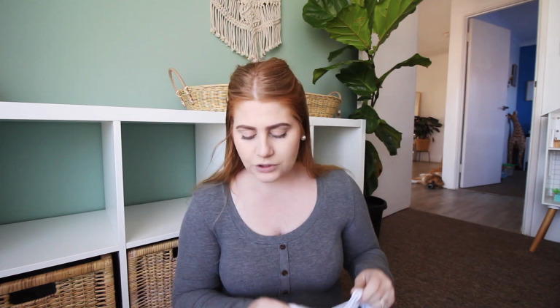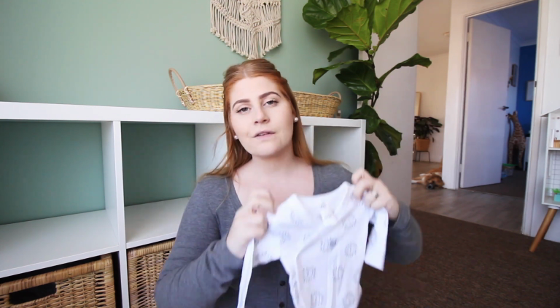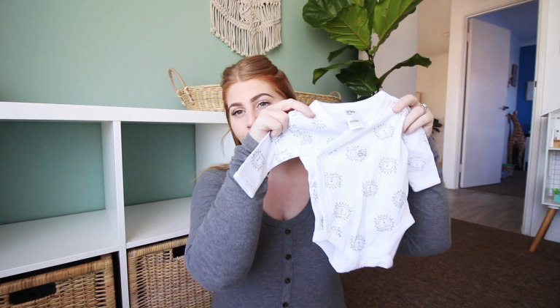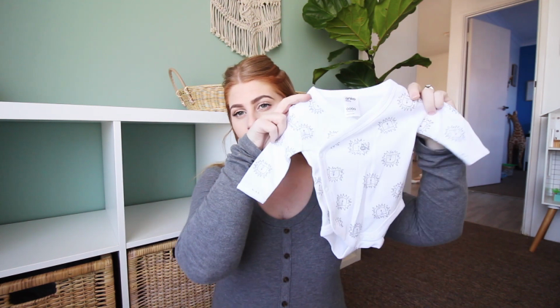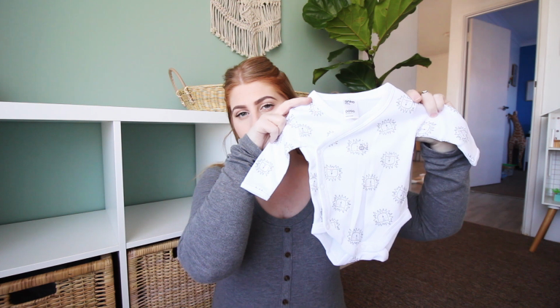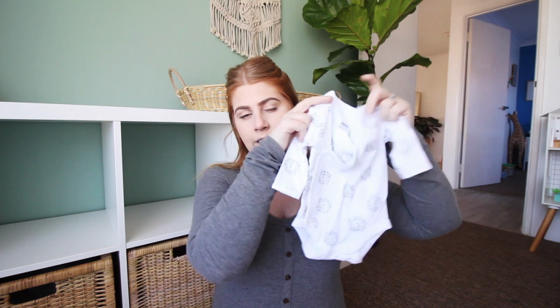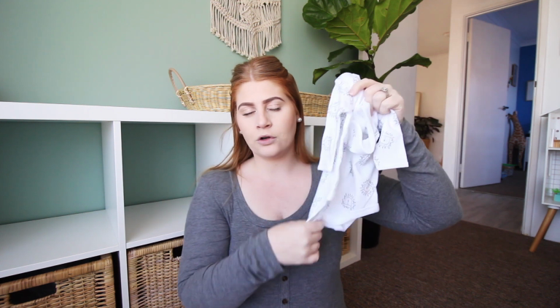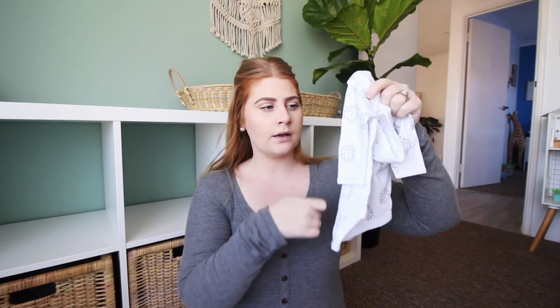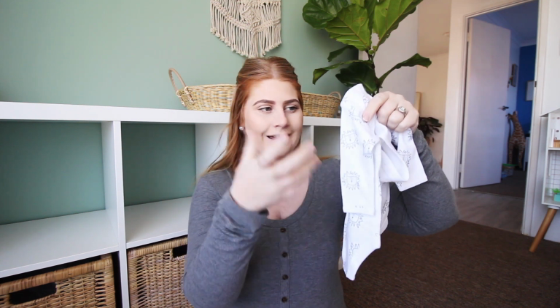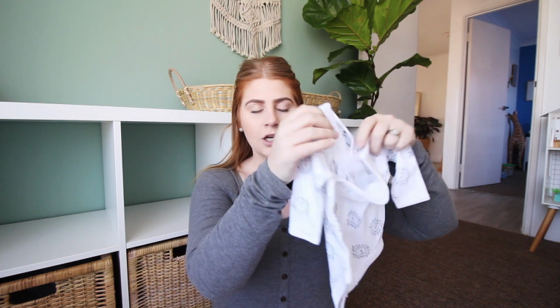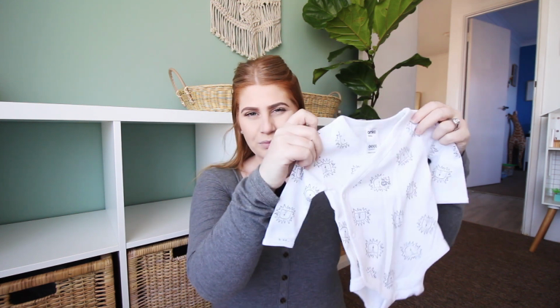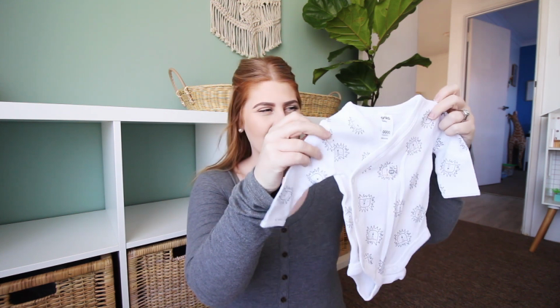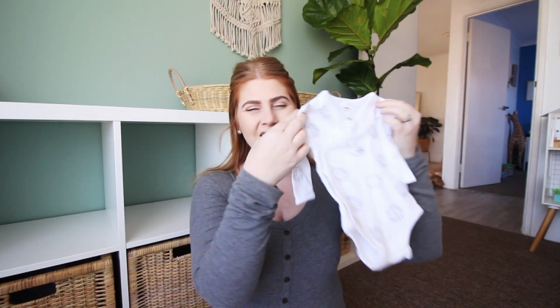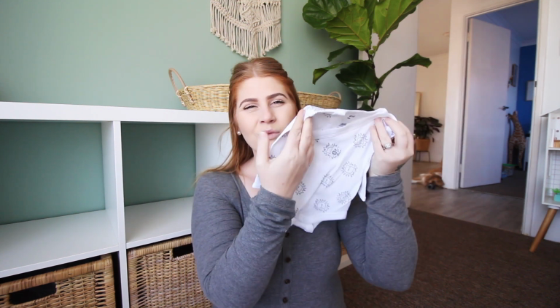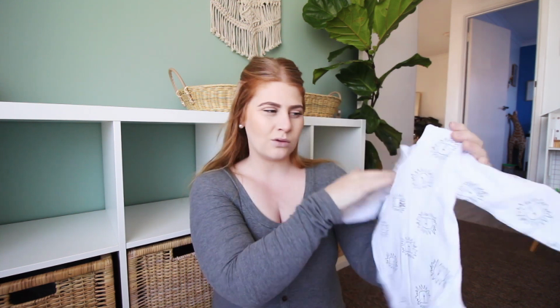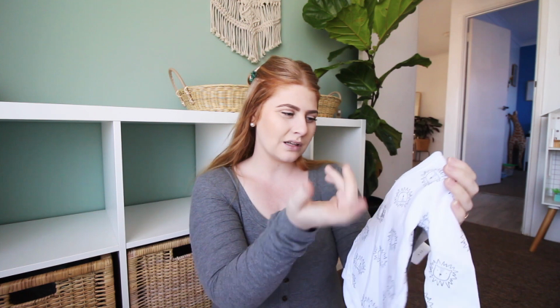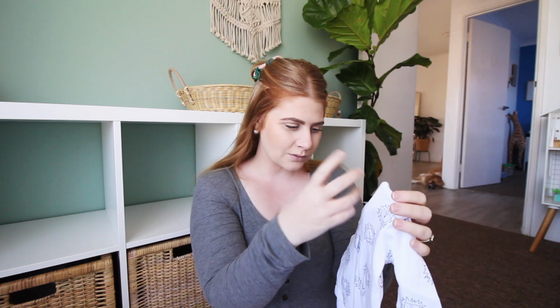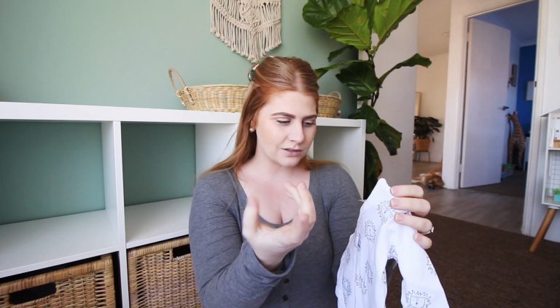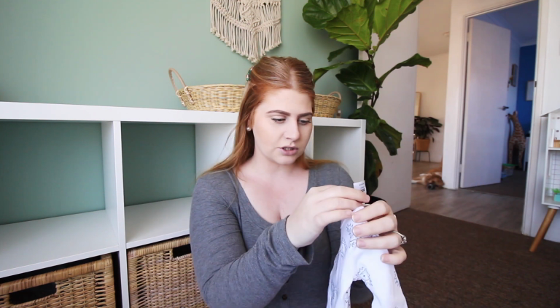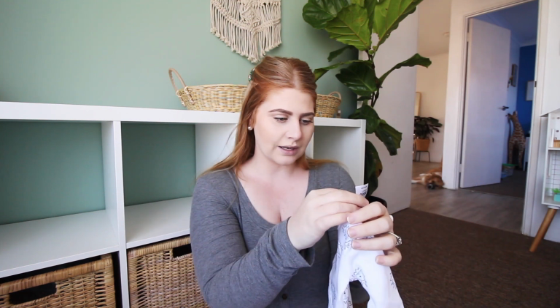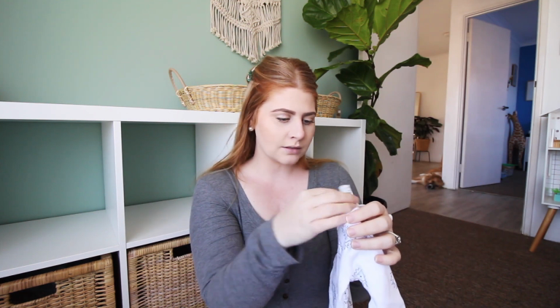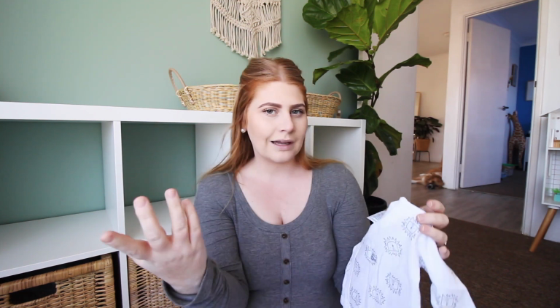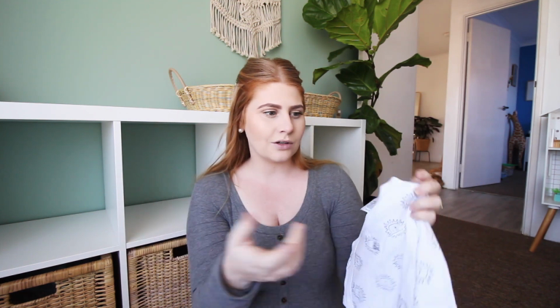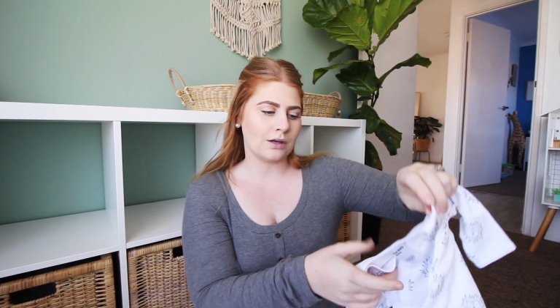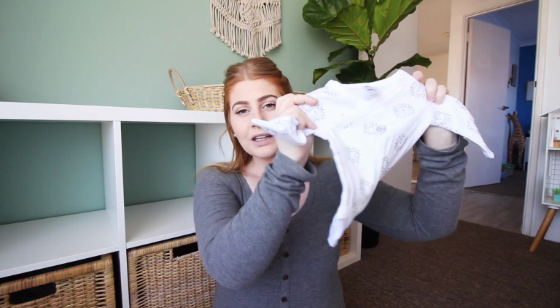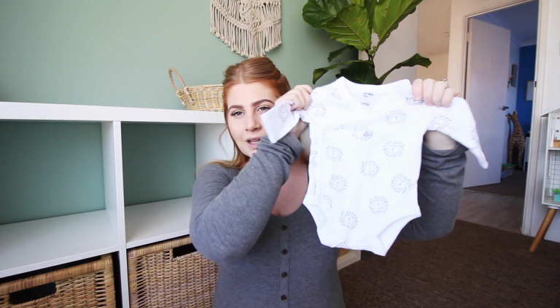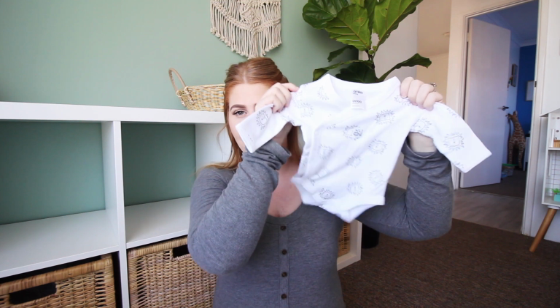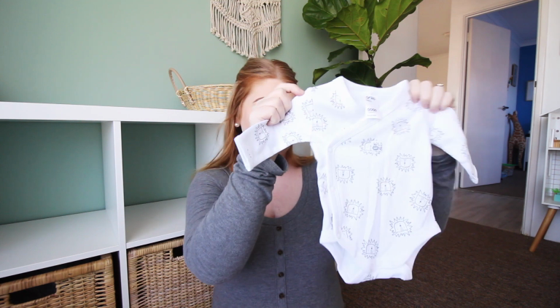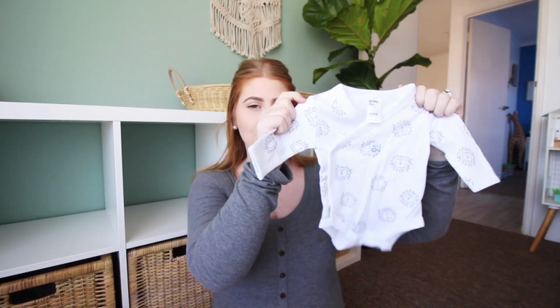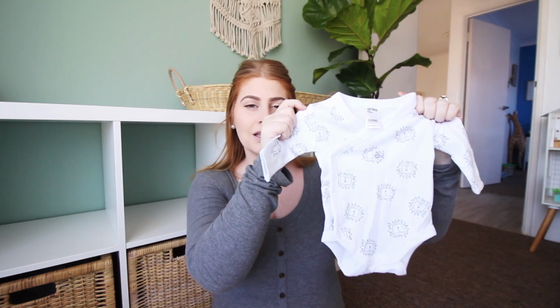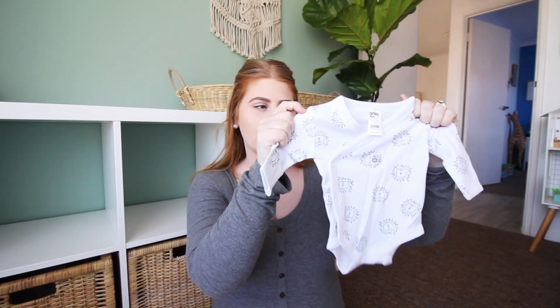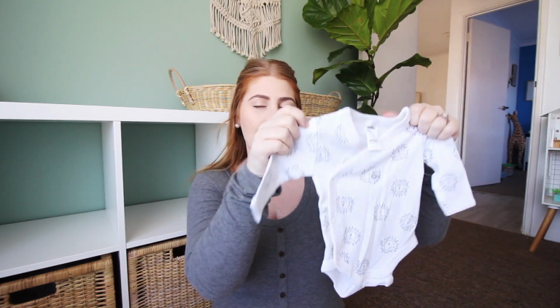We do have a fair few of the long sleeve but no leg jumpsuit kind of things — I don't even know what these are called. Are these onesies too but just not with legs? I honestly don't know what they're called. But we have a bunch of these in the newborn size.